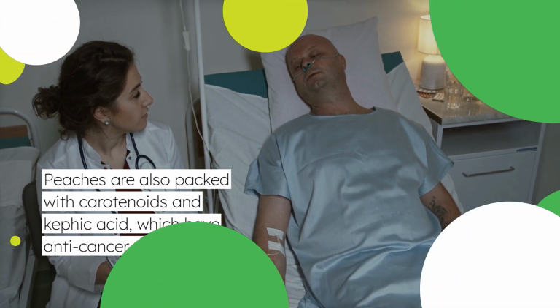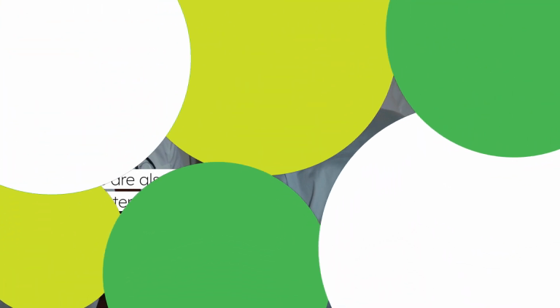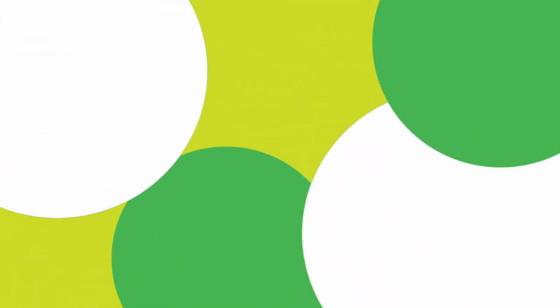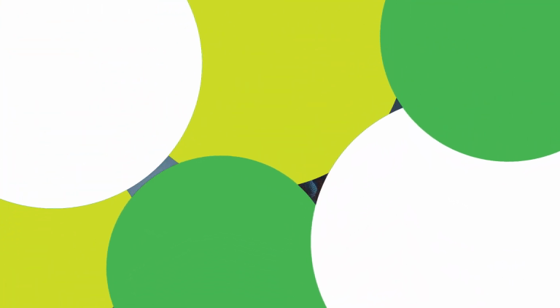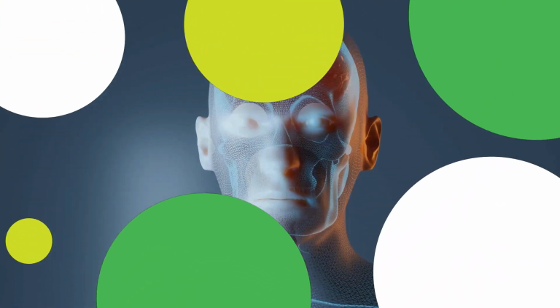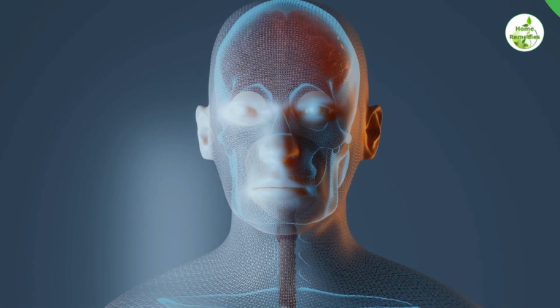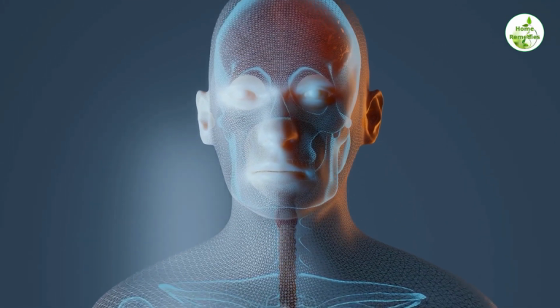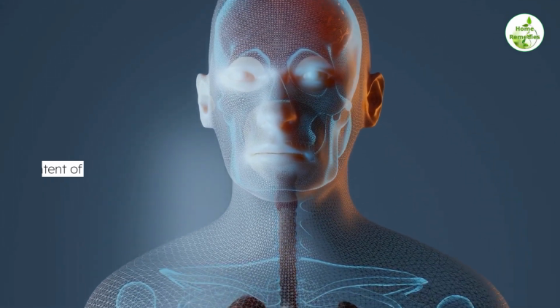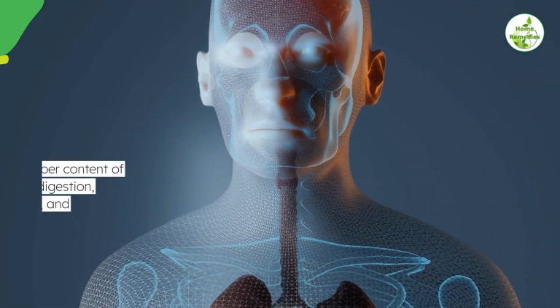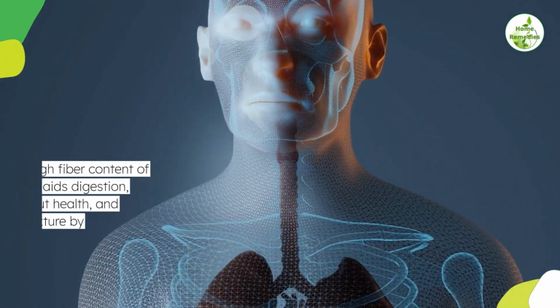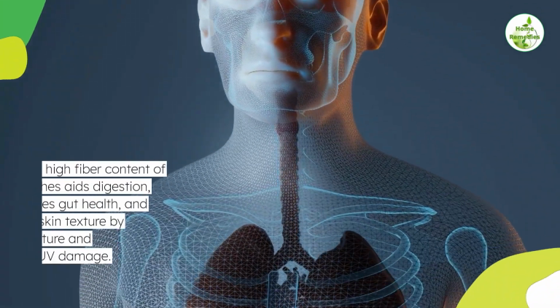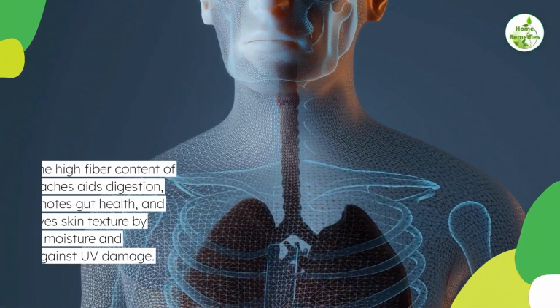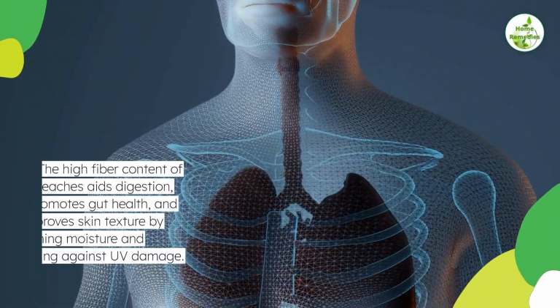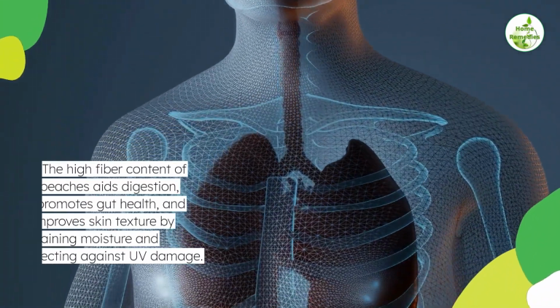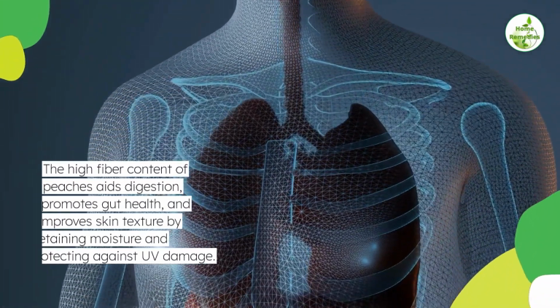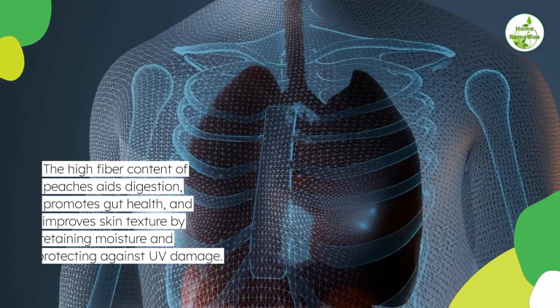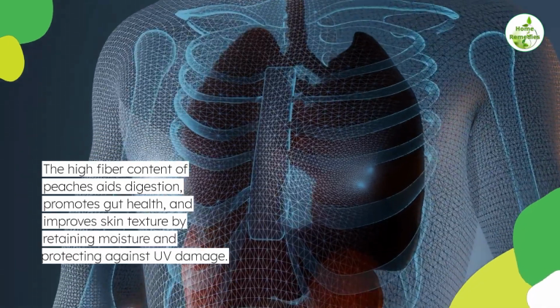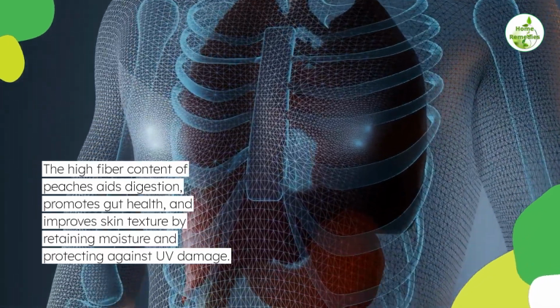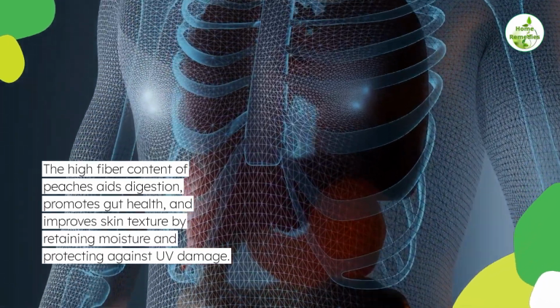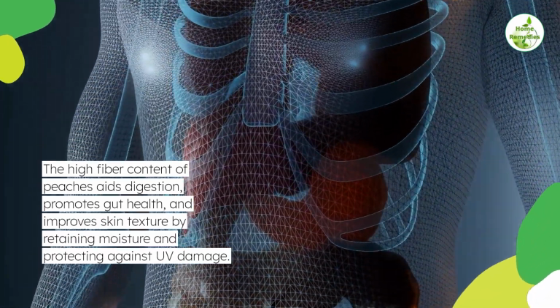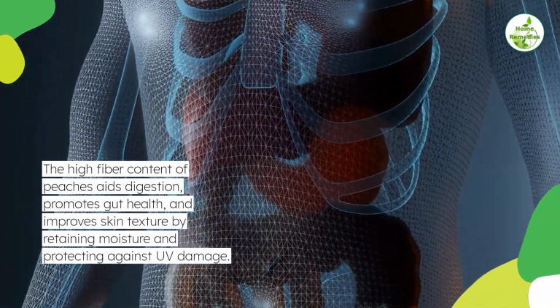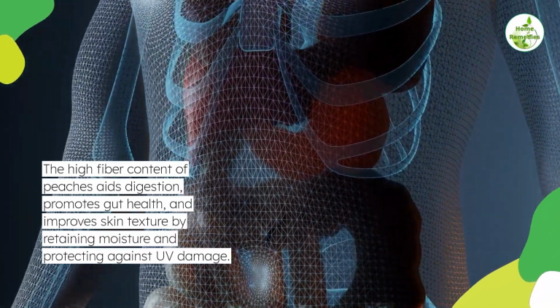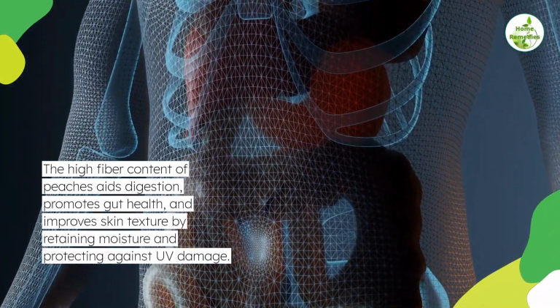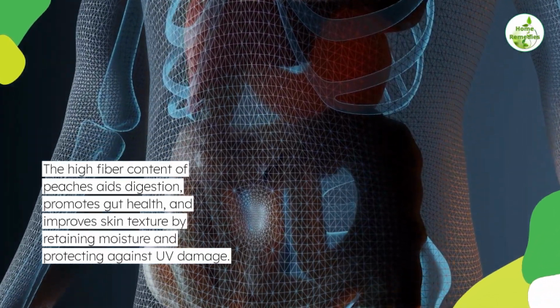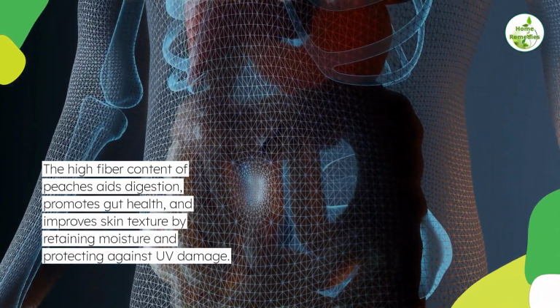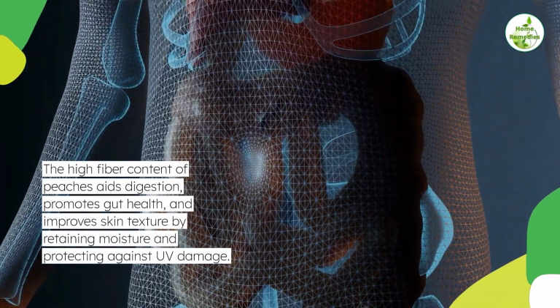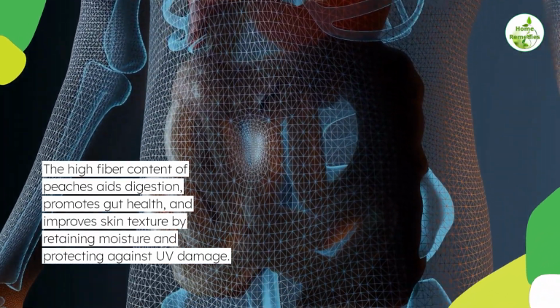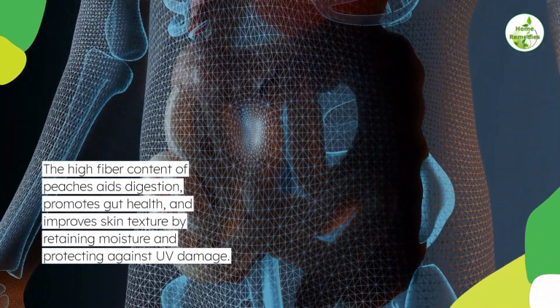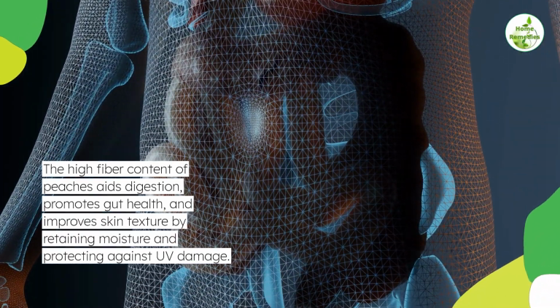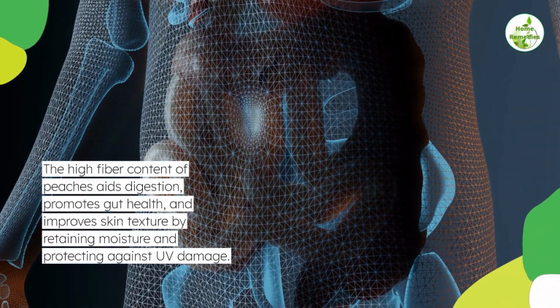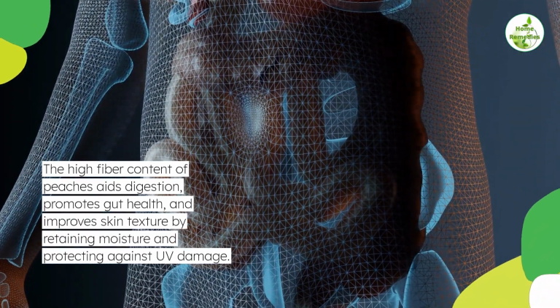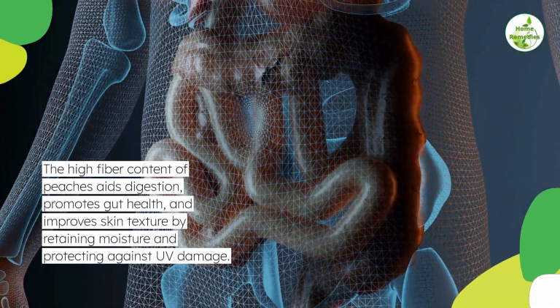The high fiber content of peaches aids digestion, promotes gut health, and improves skin texture by retaining moisture and protecting against UV damage.